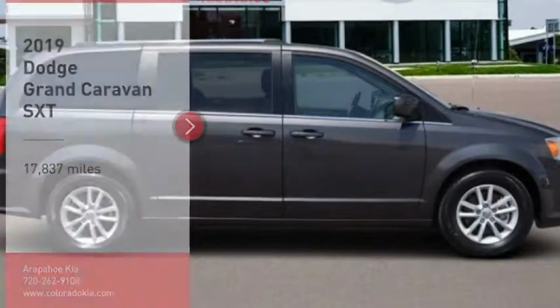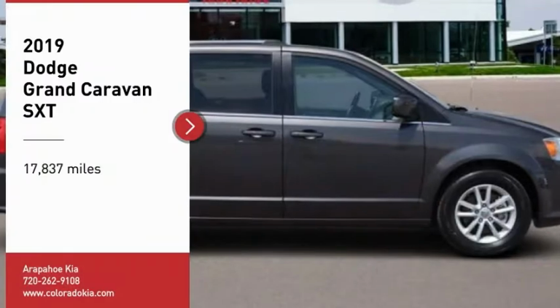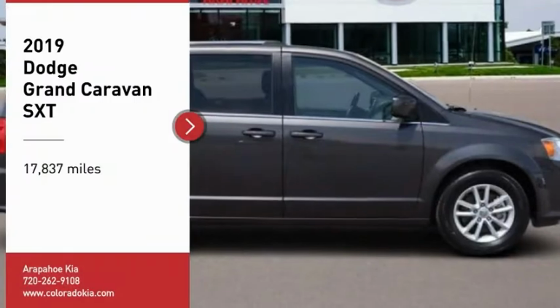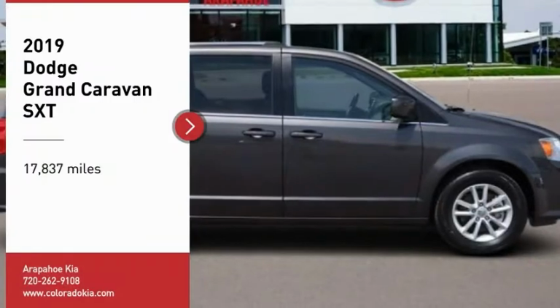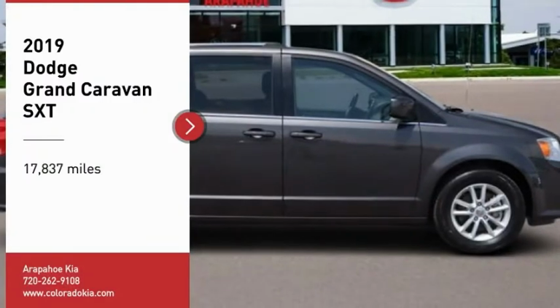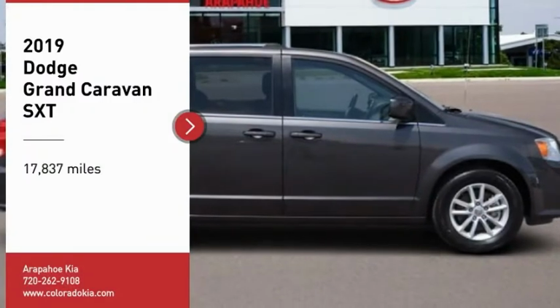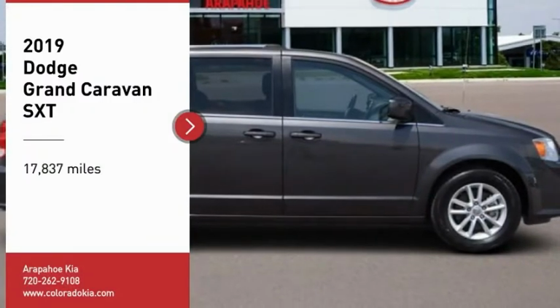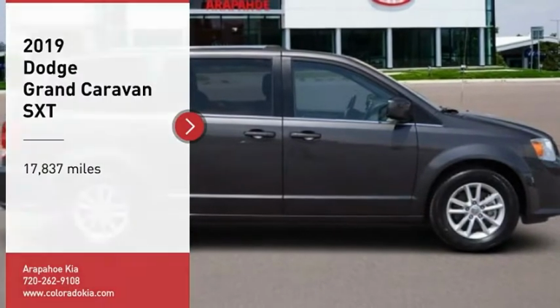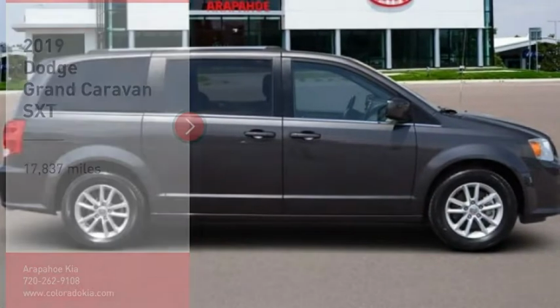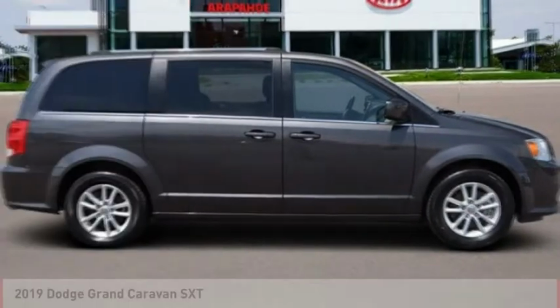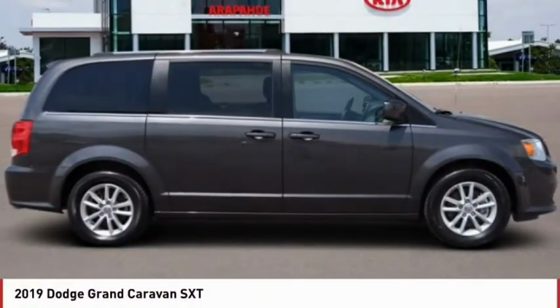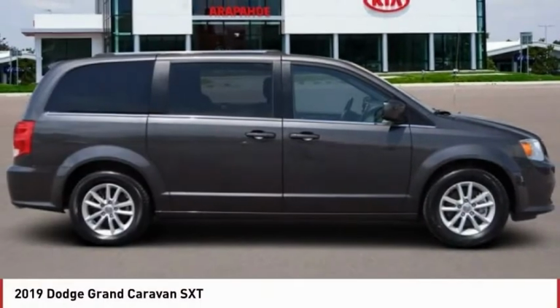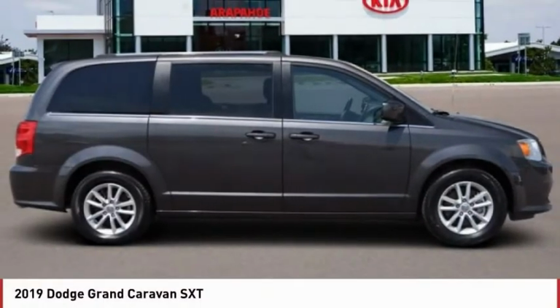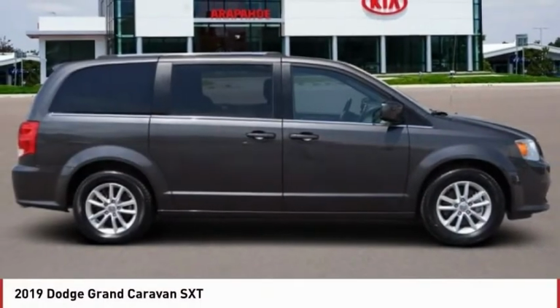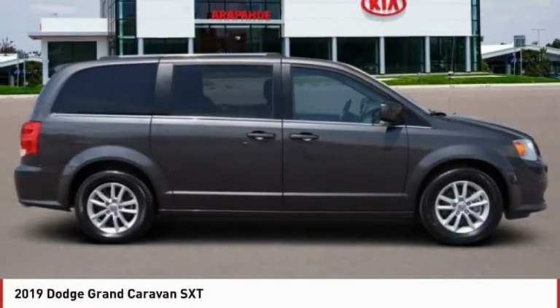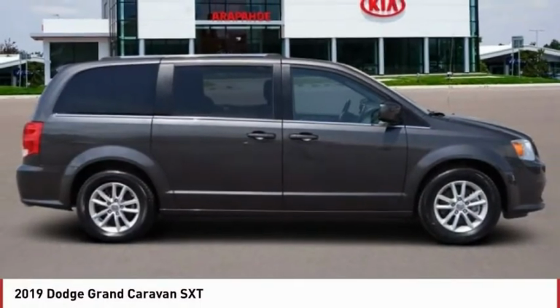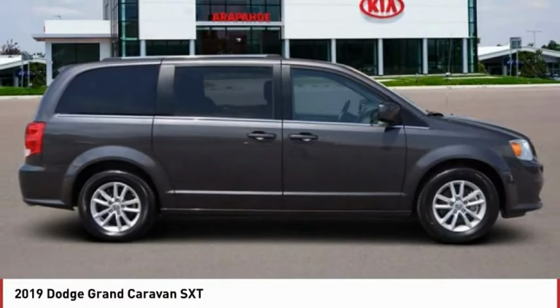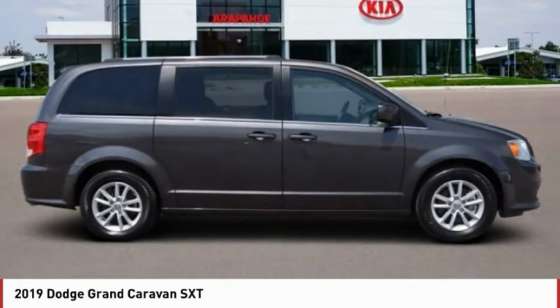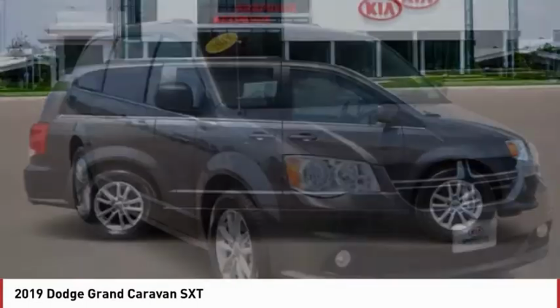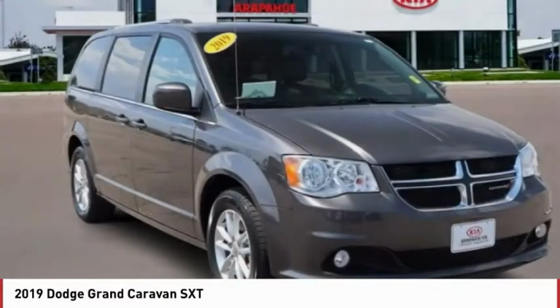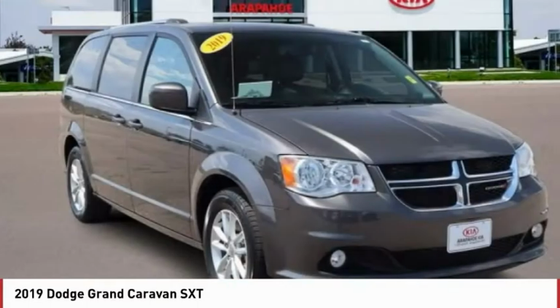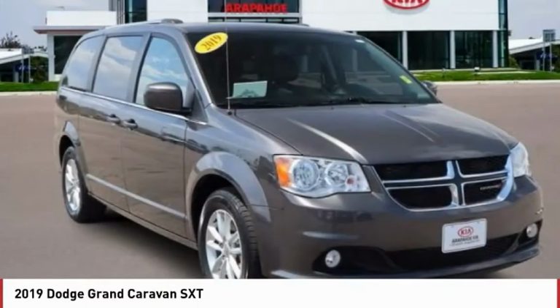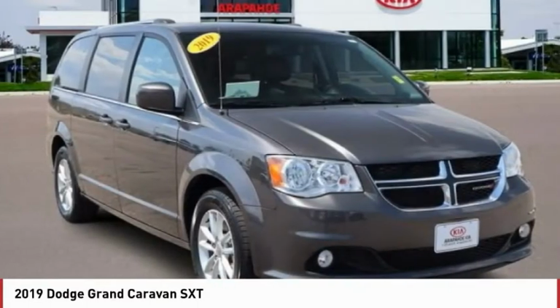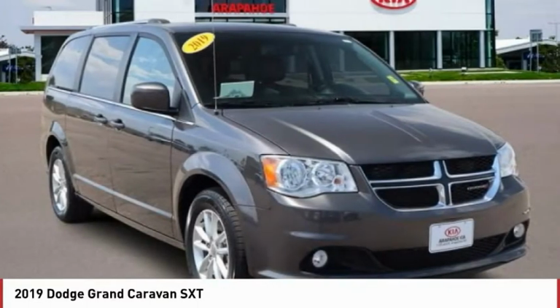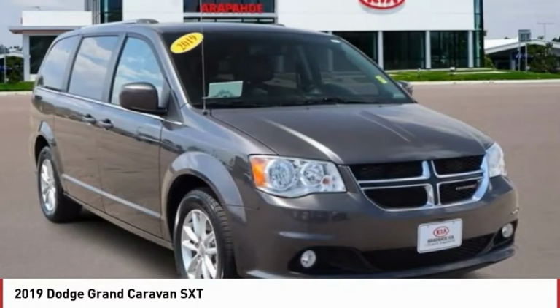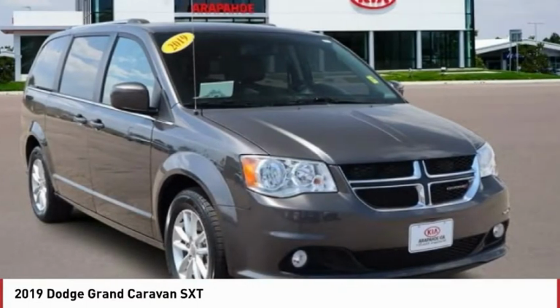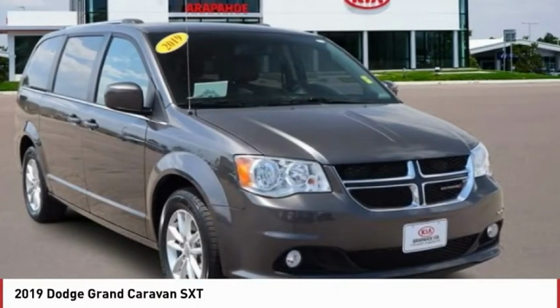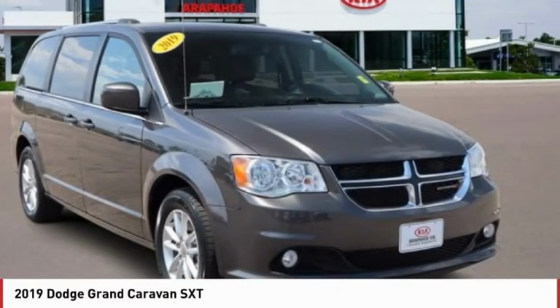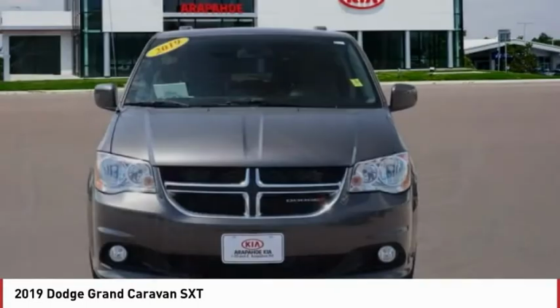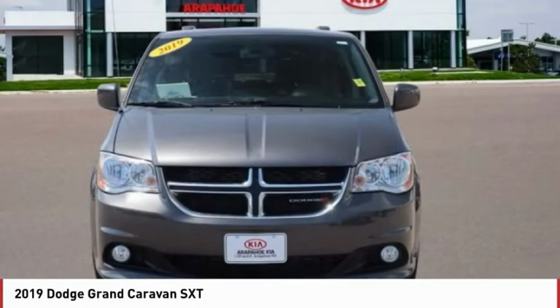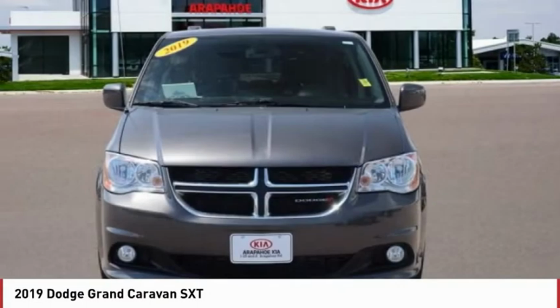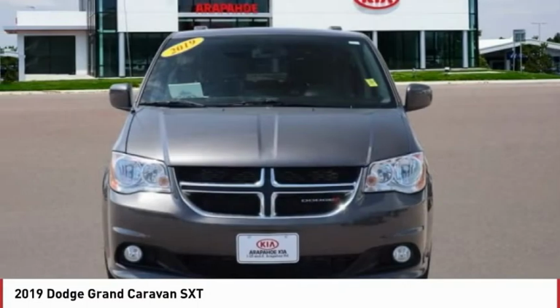We are pleased to show you the 2019 Grand Caravan. The Dodge Grand Caravan received the government's highest front and side crash rating of five stars.